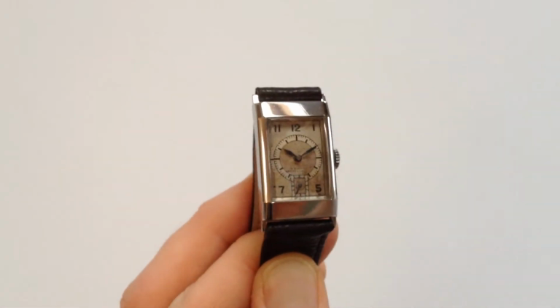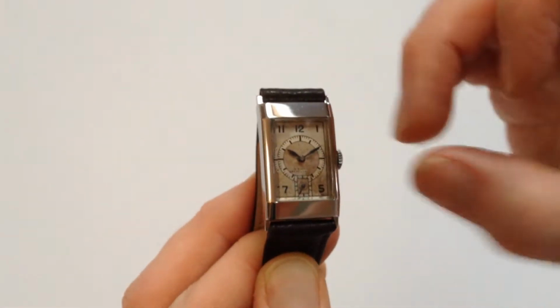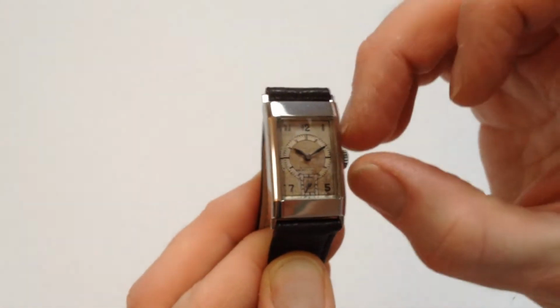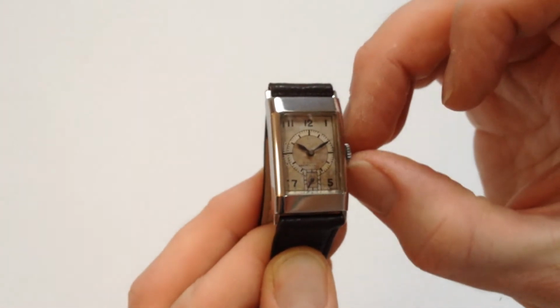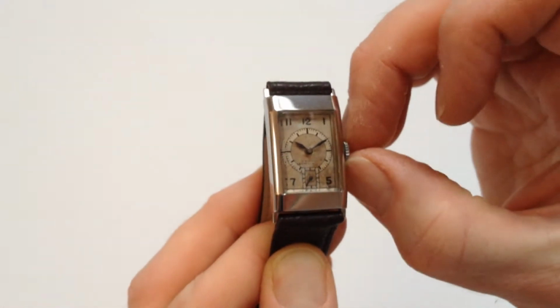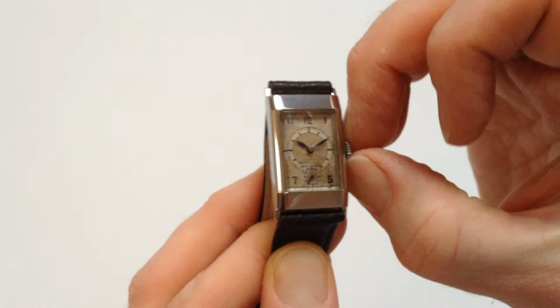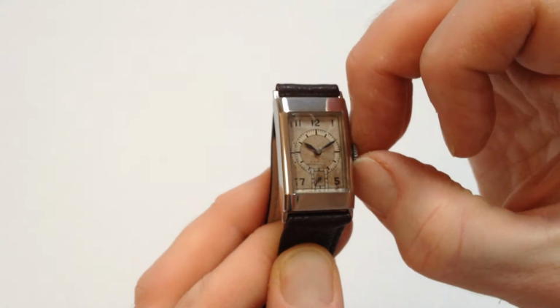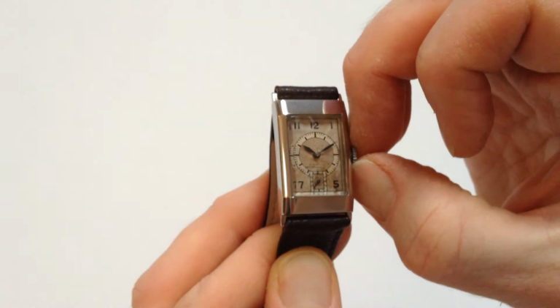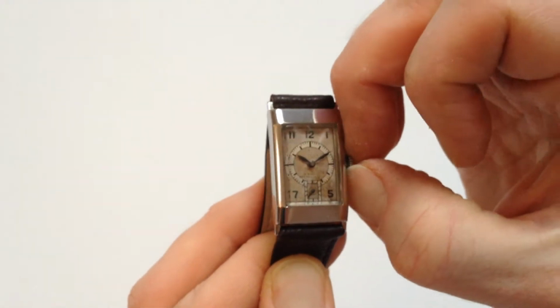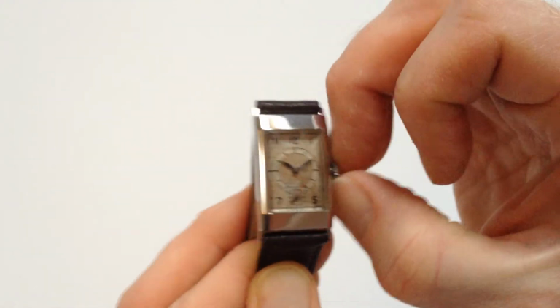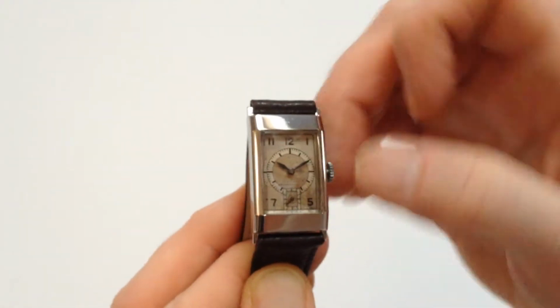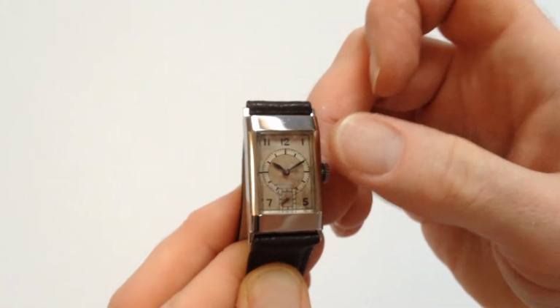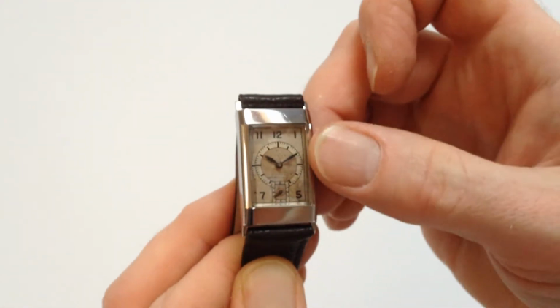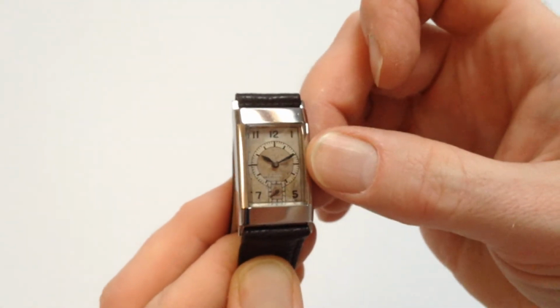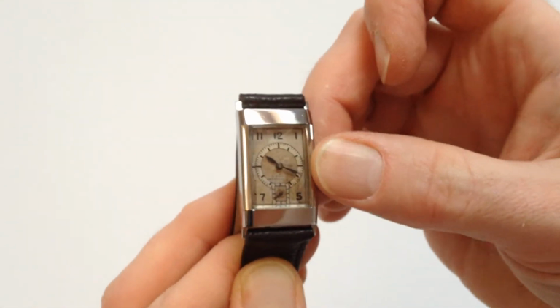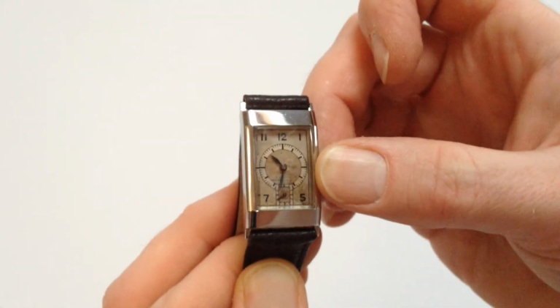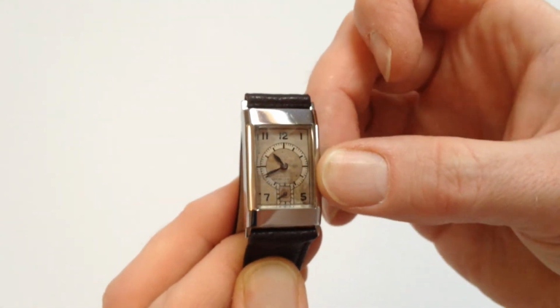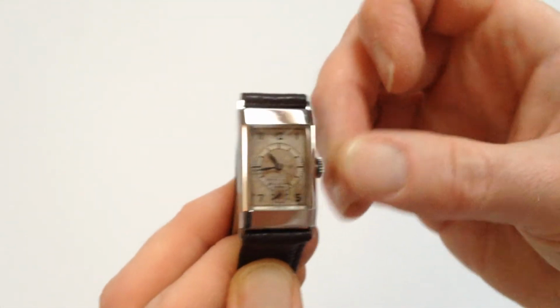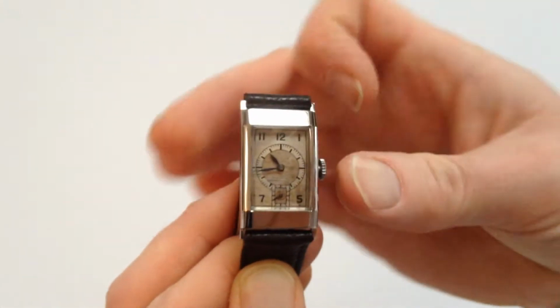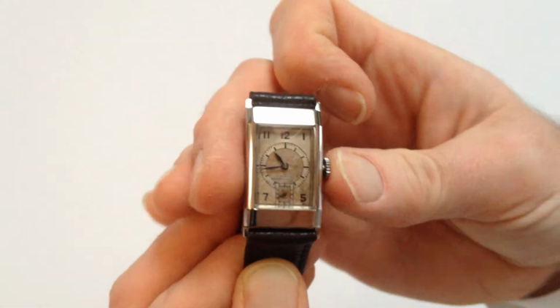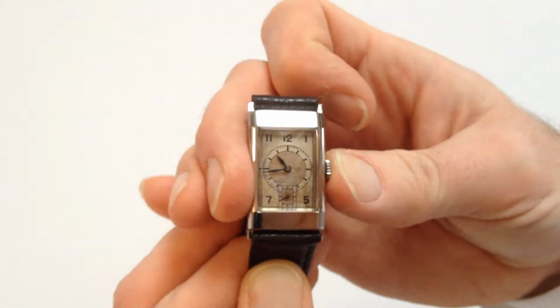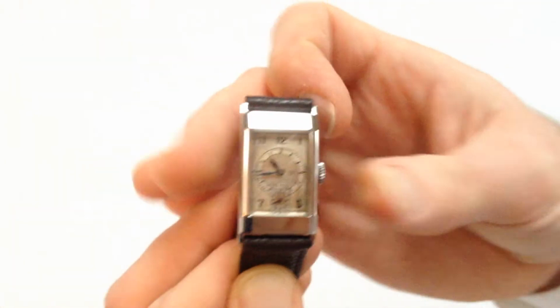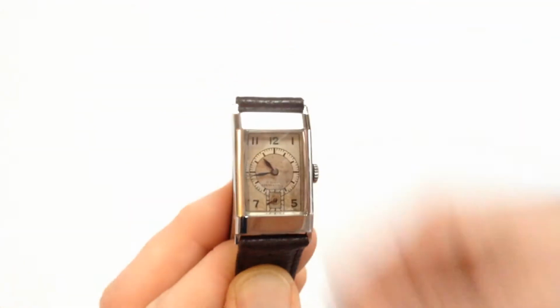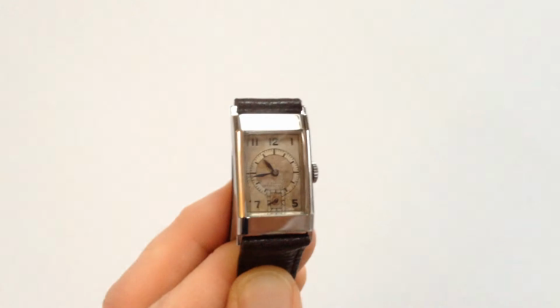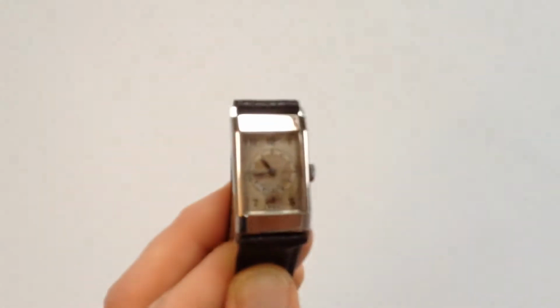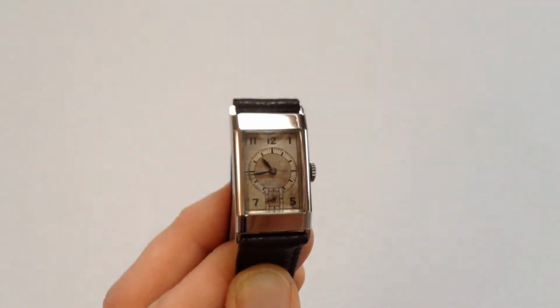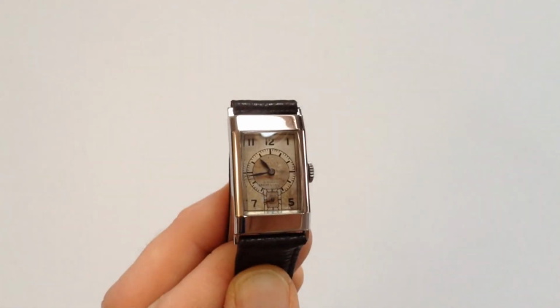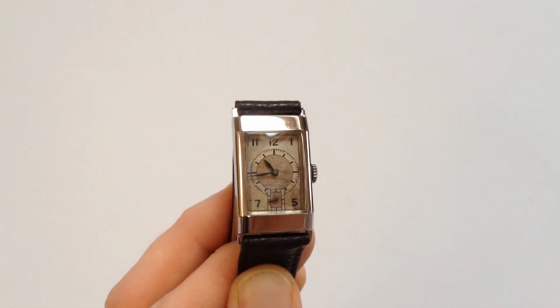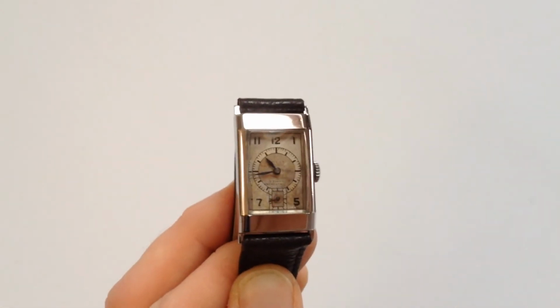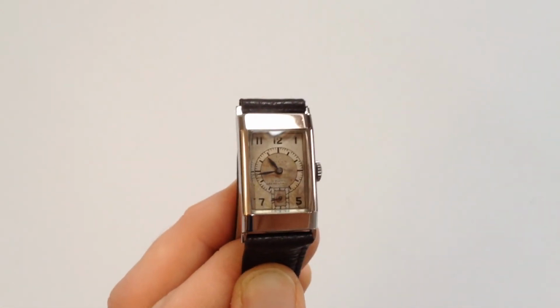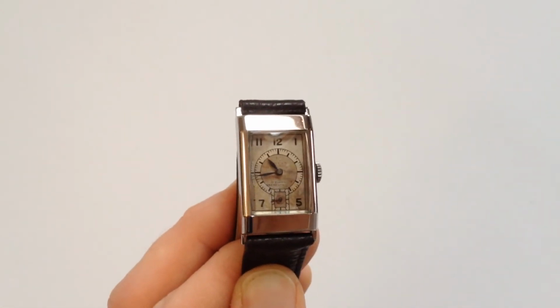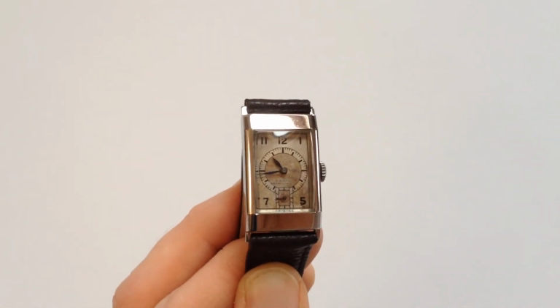In order to change the hand setting, pull the crown away from the body of the watch. You can advance the hands, push the crown back in, and this beautiful watch is ready to be worn.